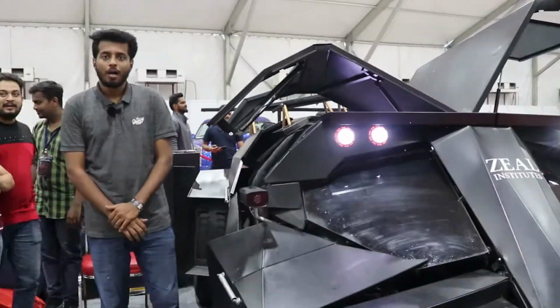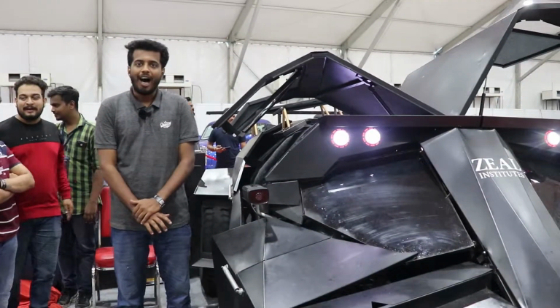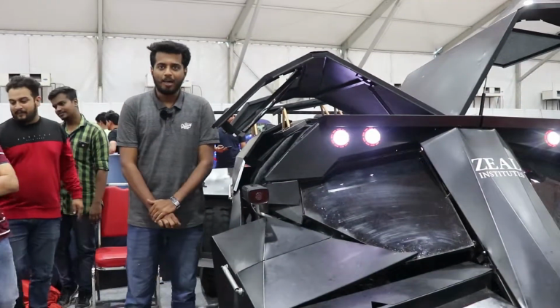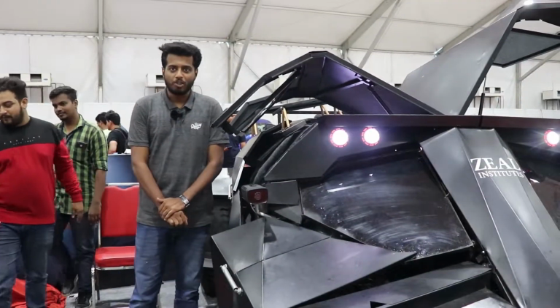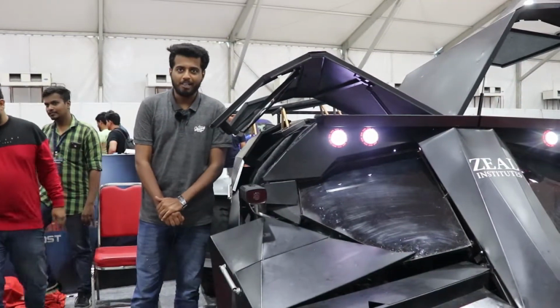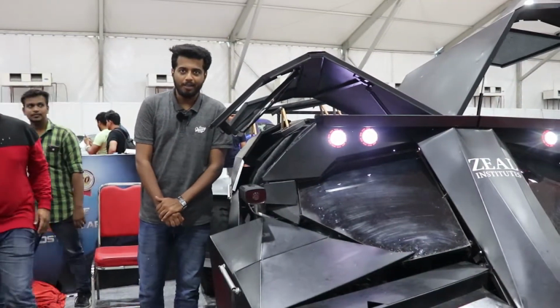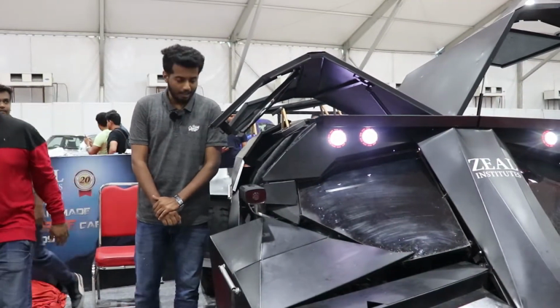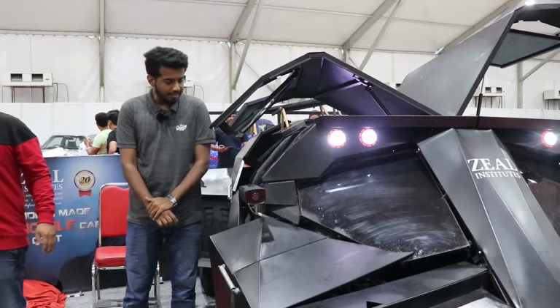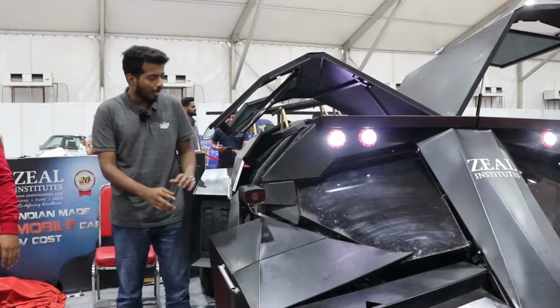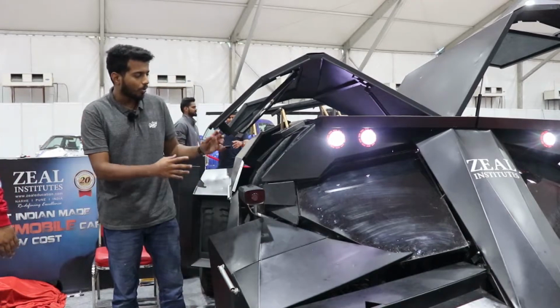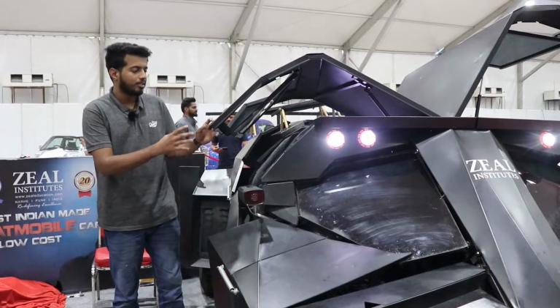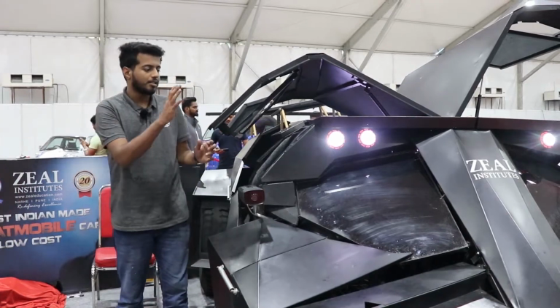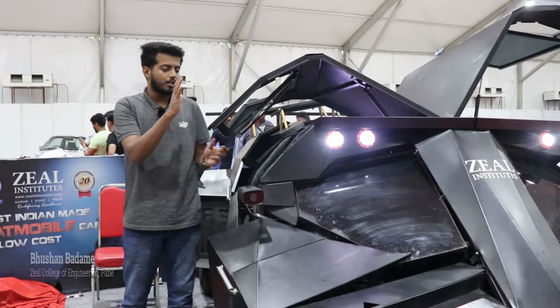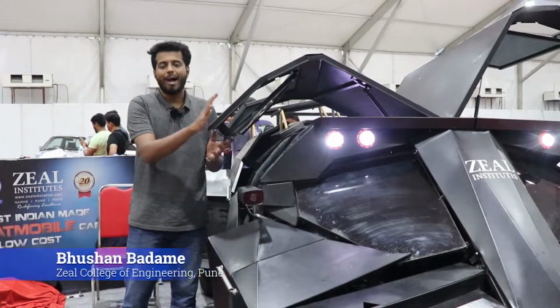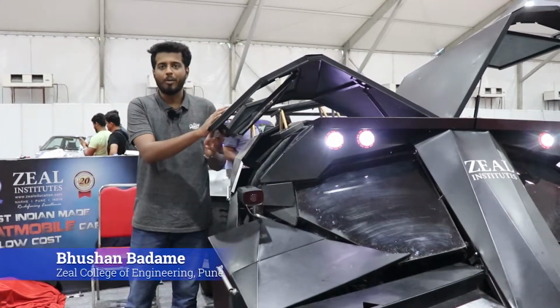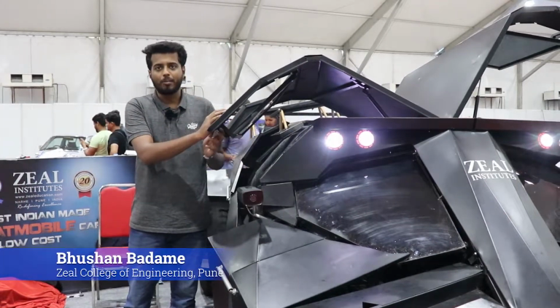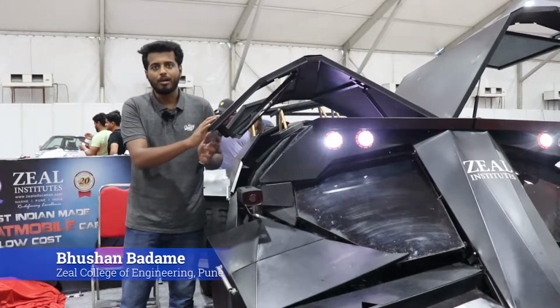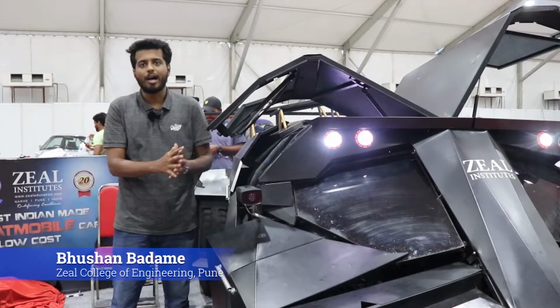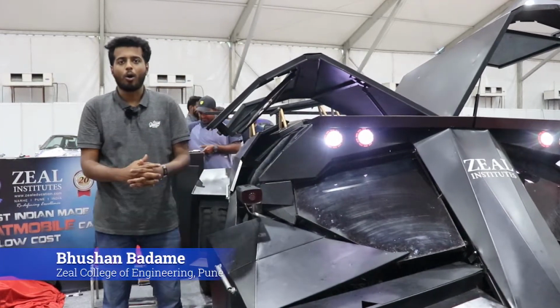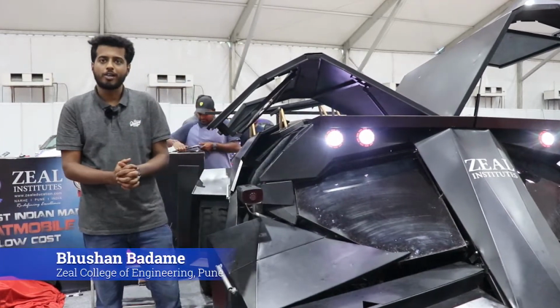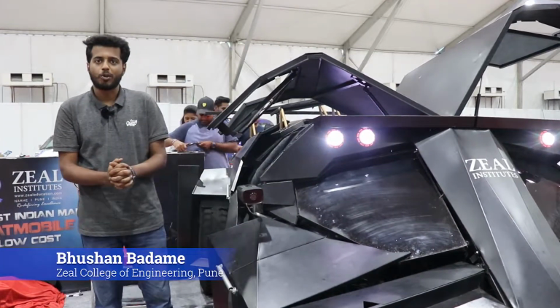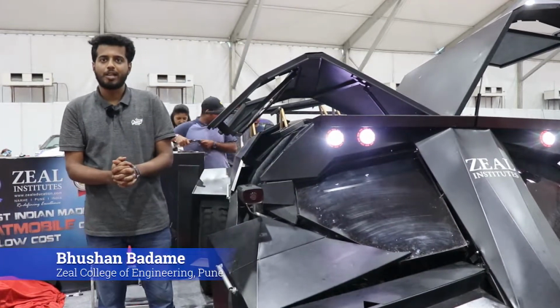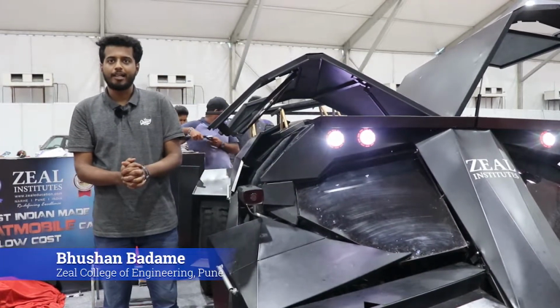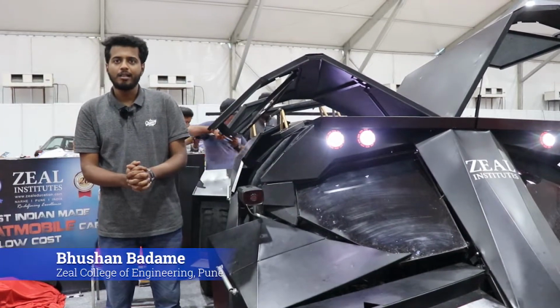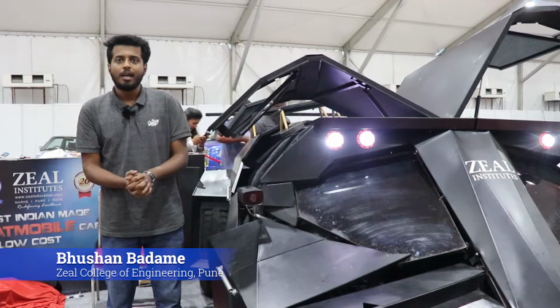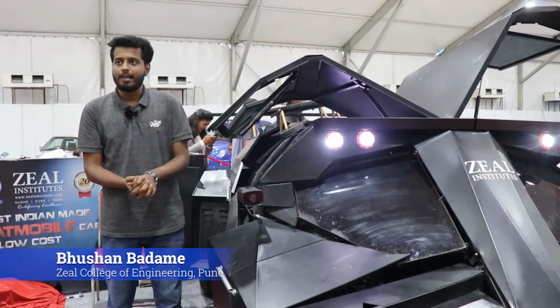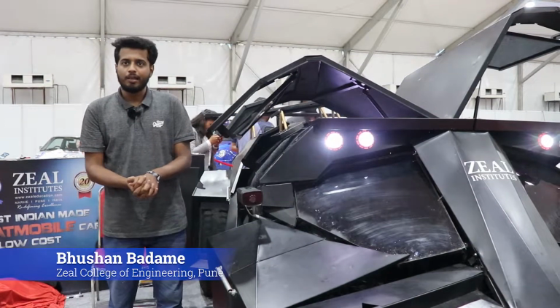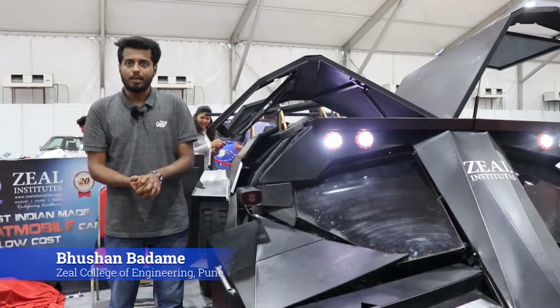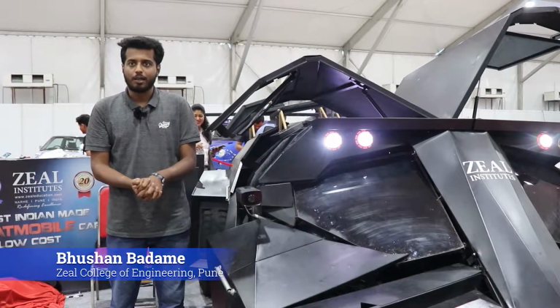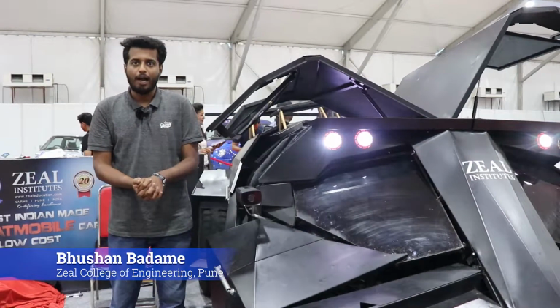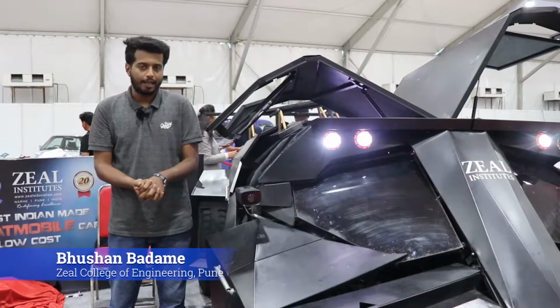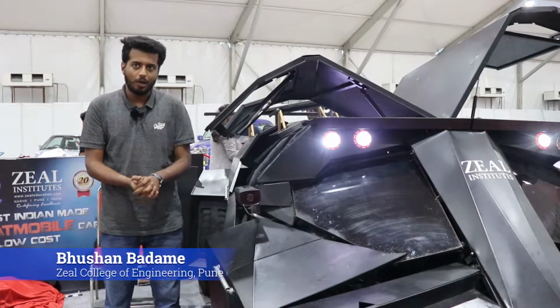Hi, I am Bhushan Badameh. This is the Batmobile Tumbler. We are at Auto Expo 2019 at Deccan Ground.